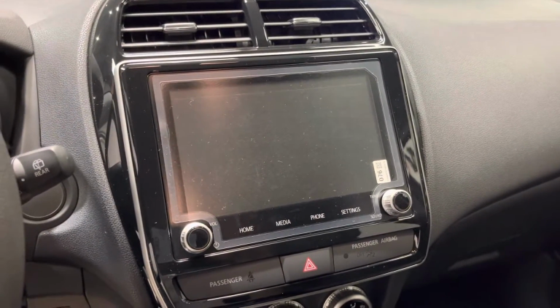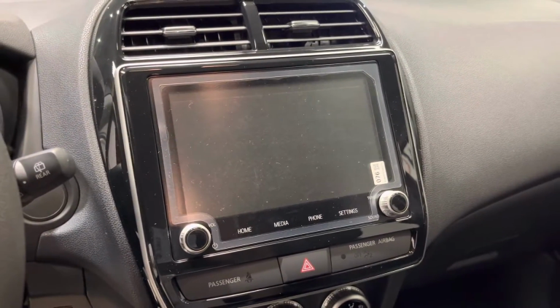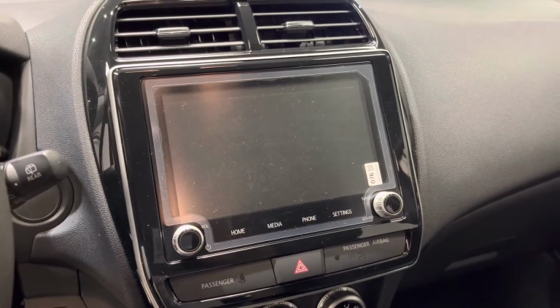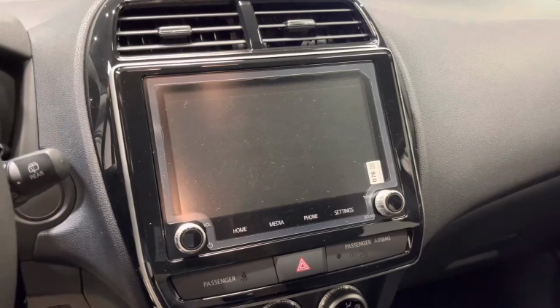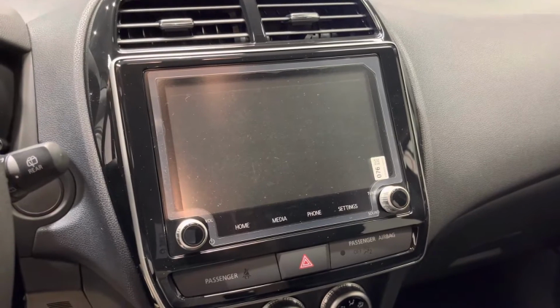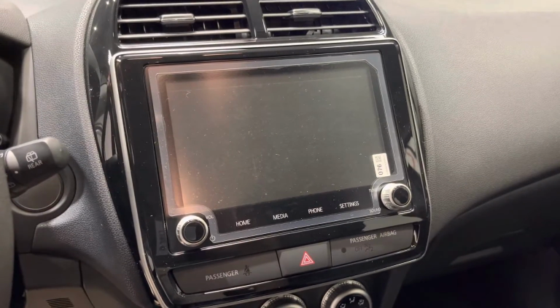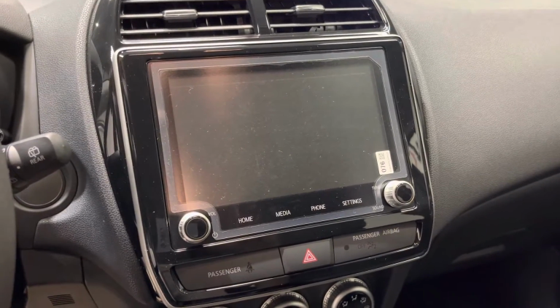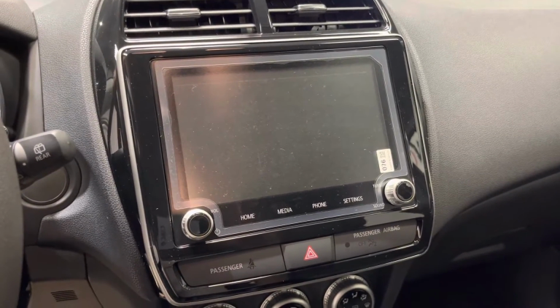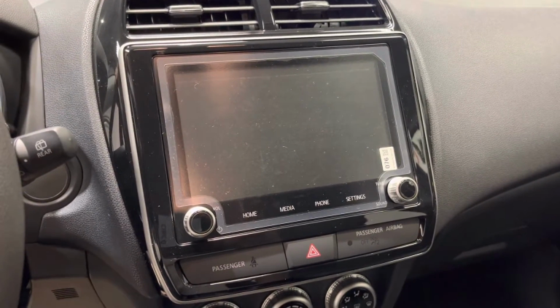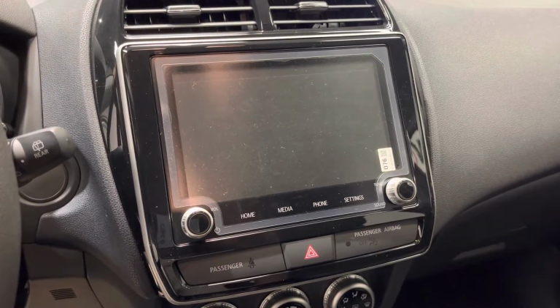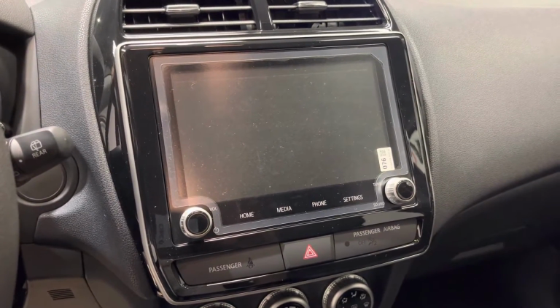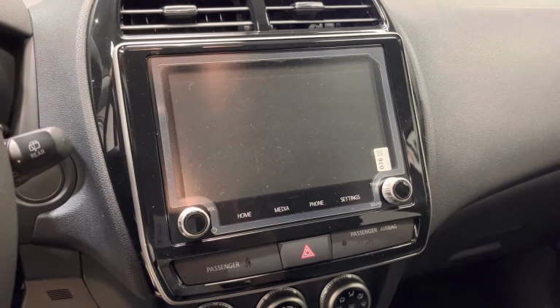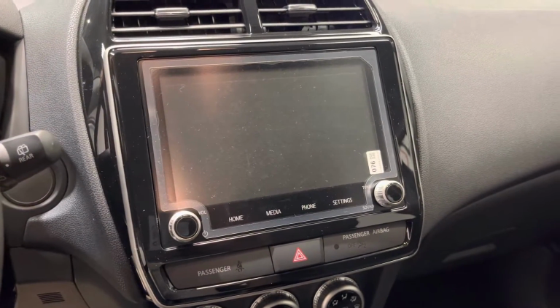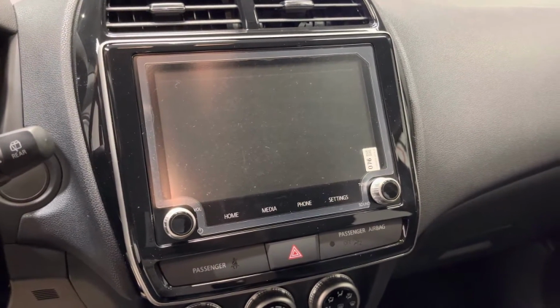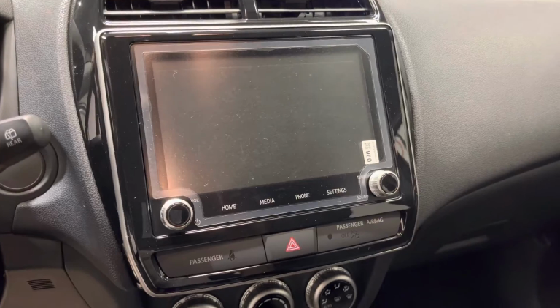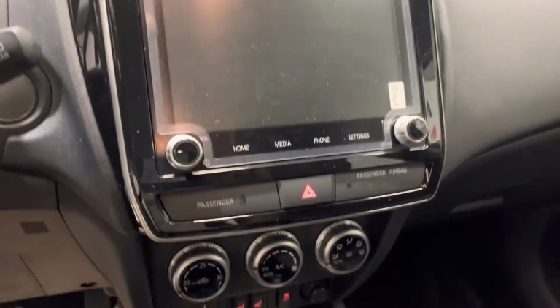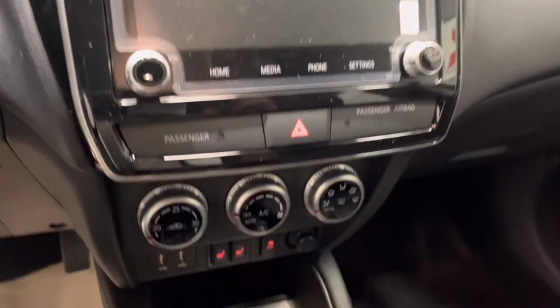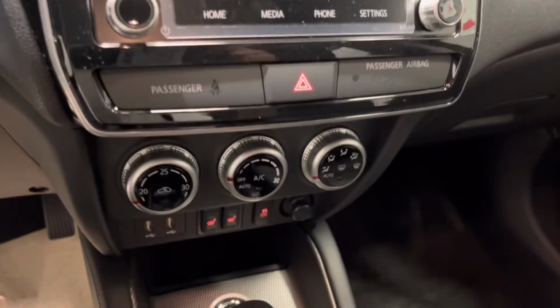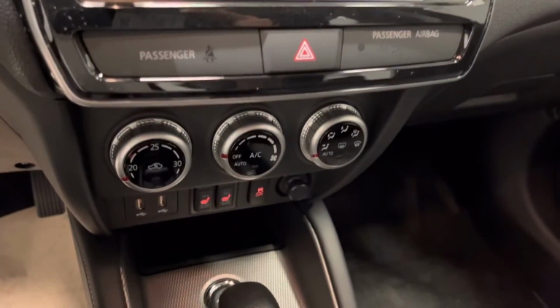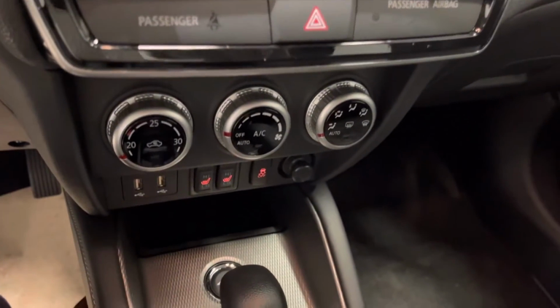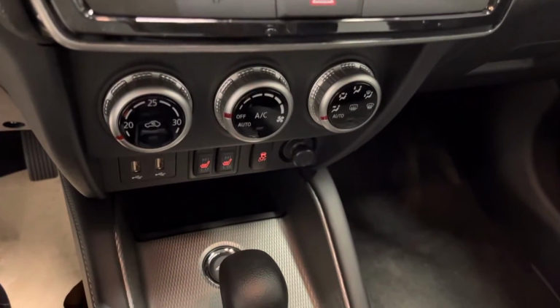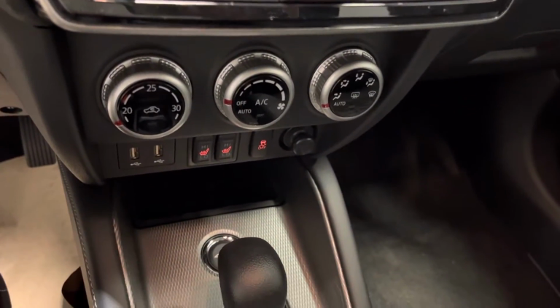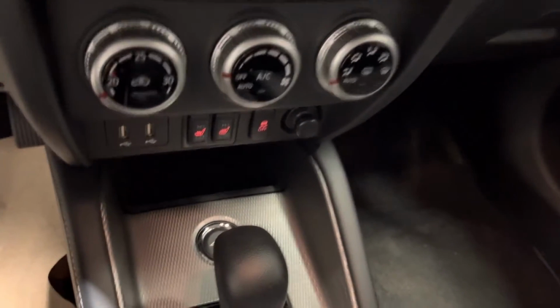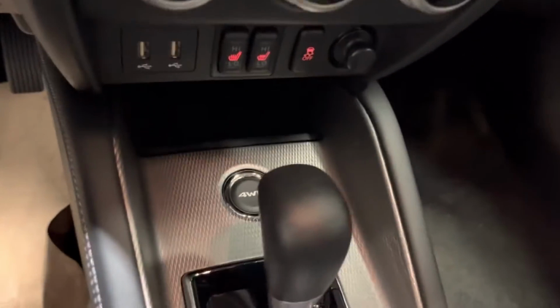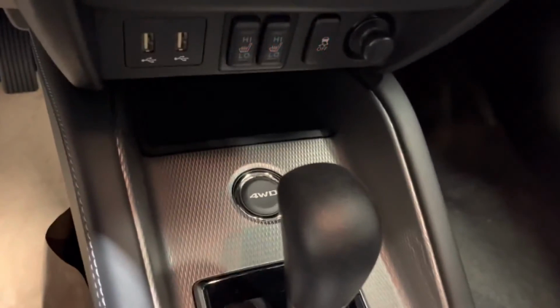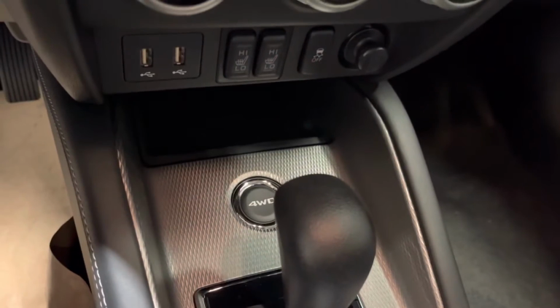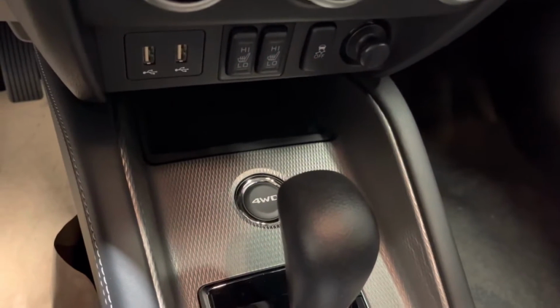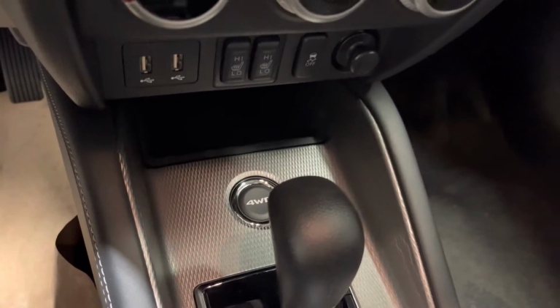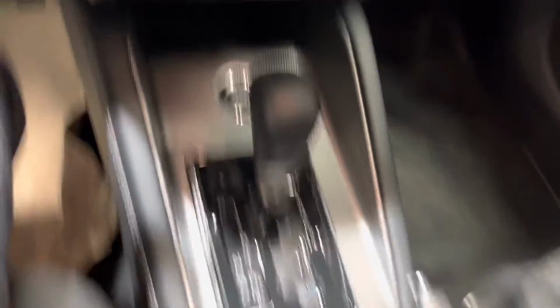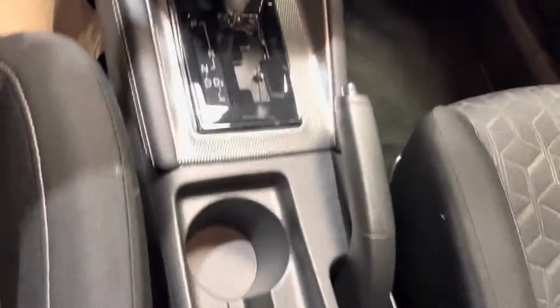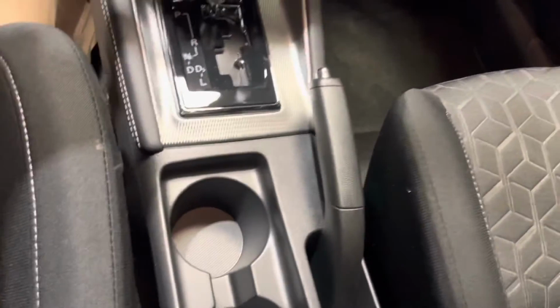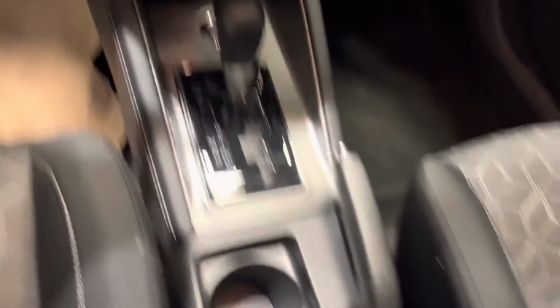You can link your phone to either Apple CarPlay or Android Auto, giving you access to your GPS, music, and all your messages and contacts. Just shy of that you'll also get your climate controls as well as your heated seat controls and two USB ports. Two cup holders in the middle as well.